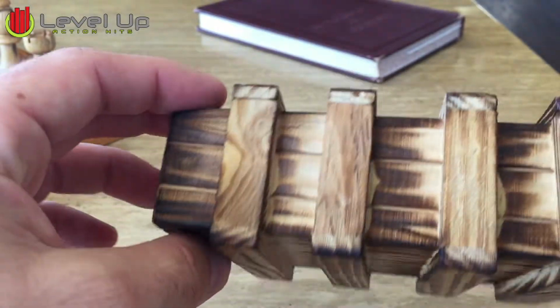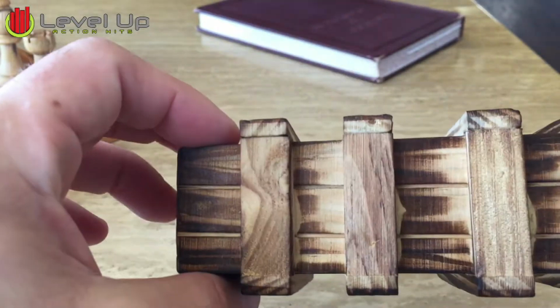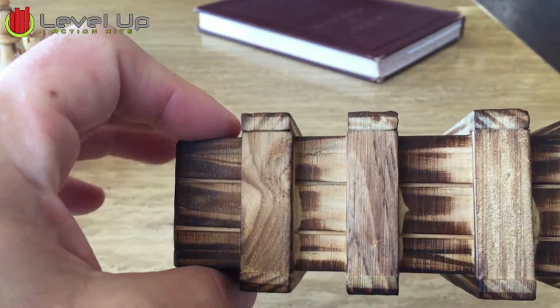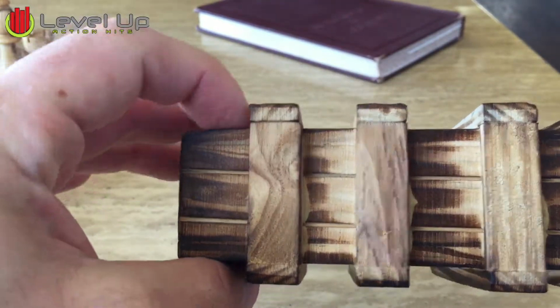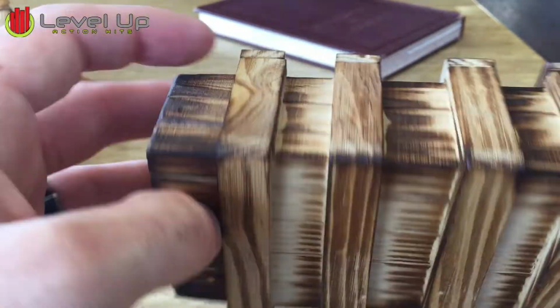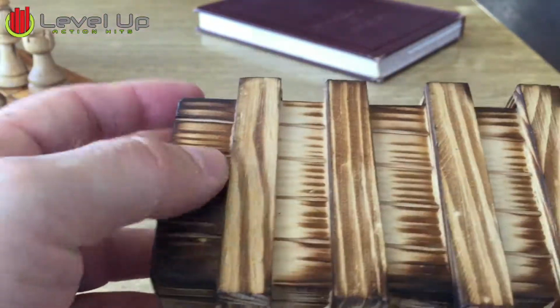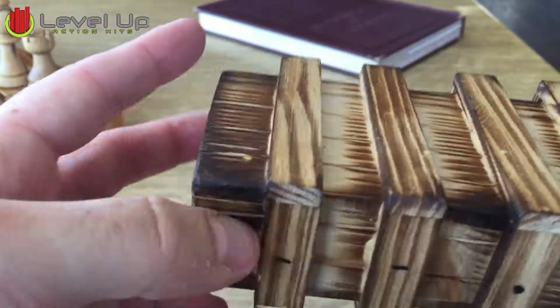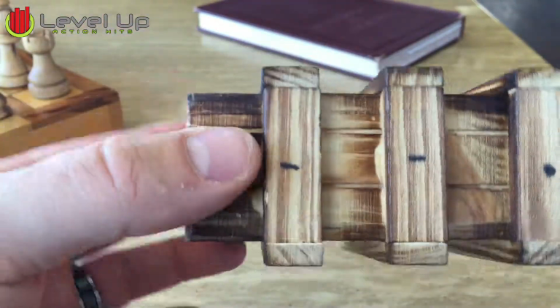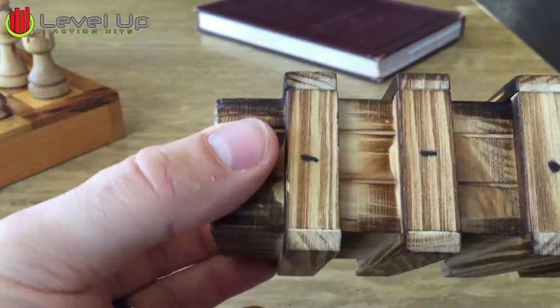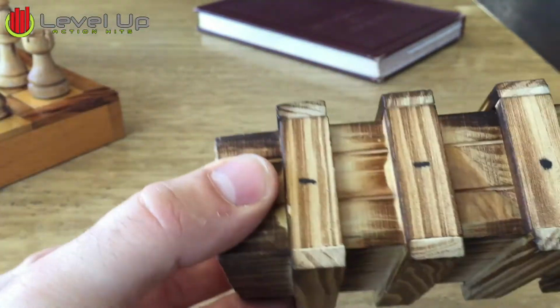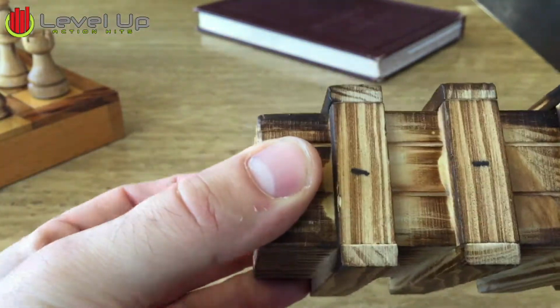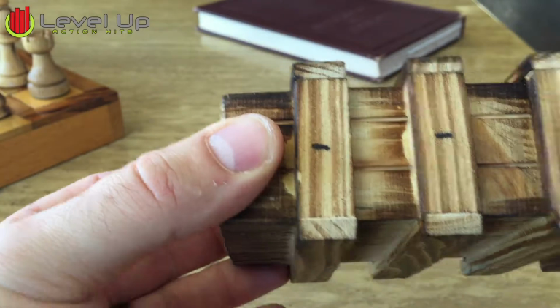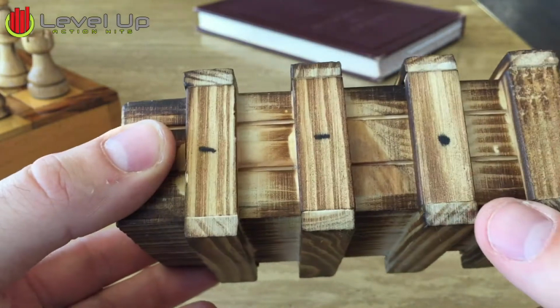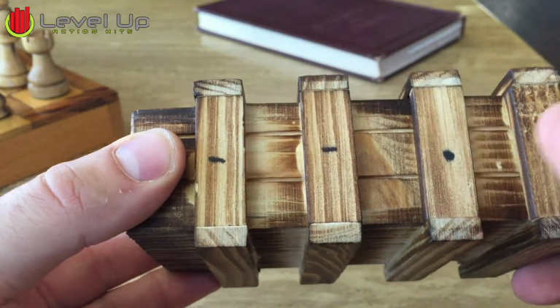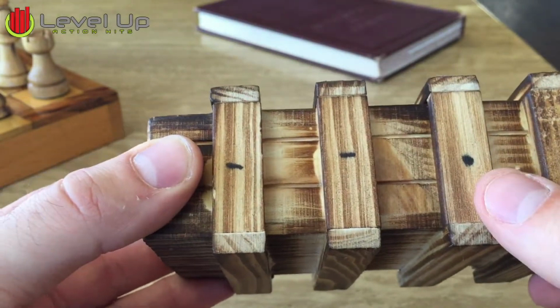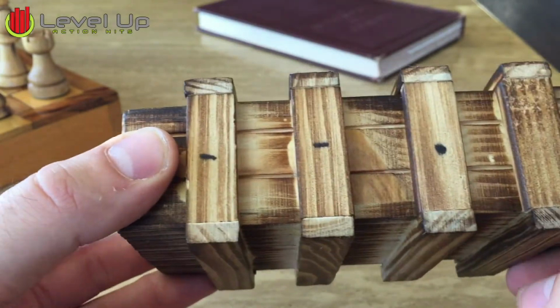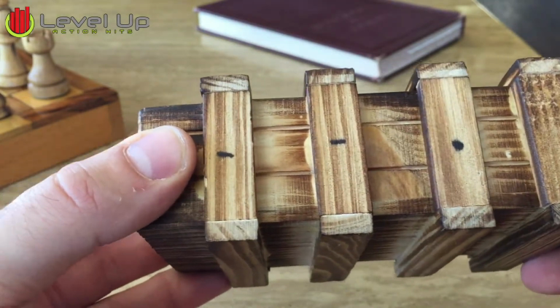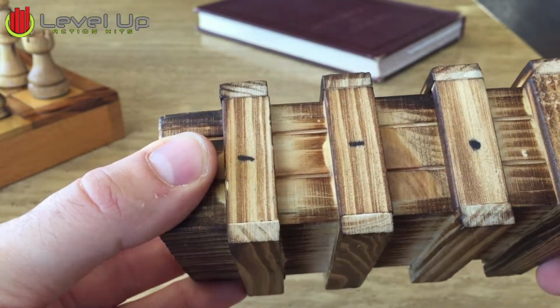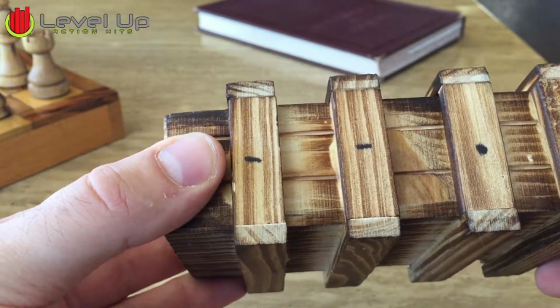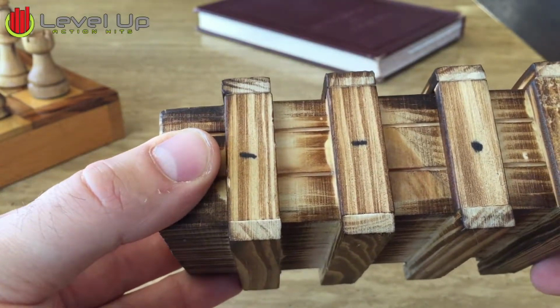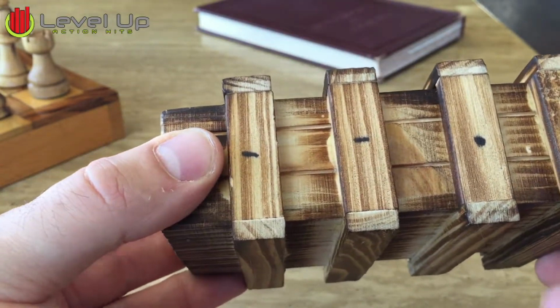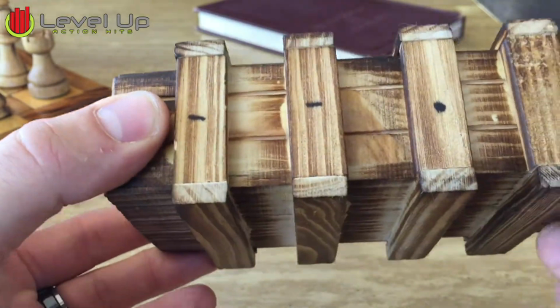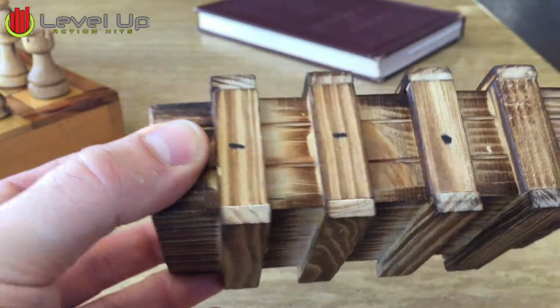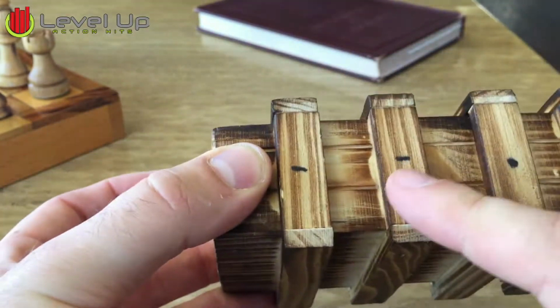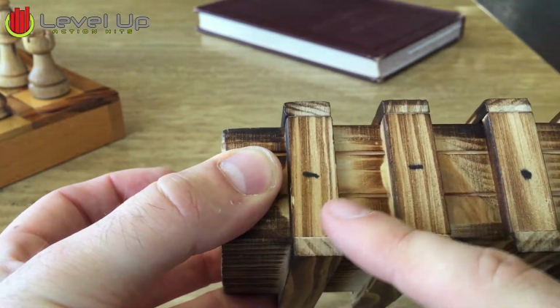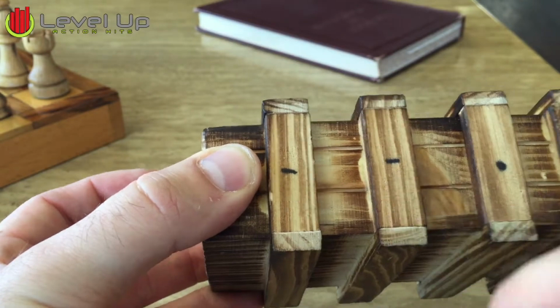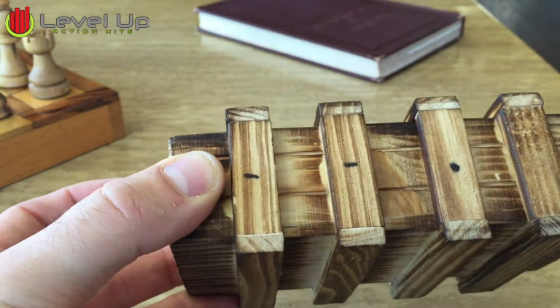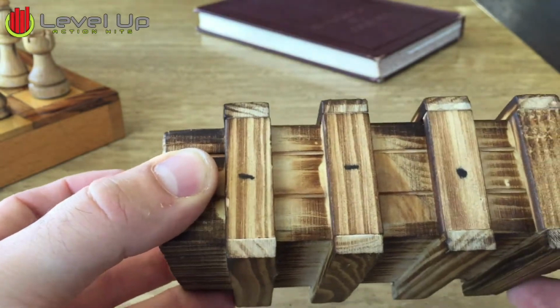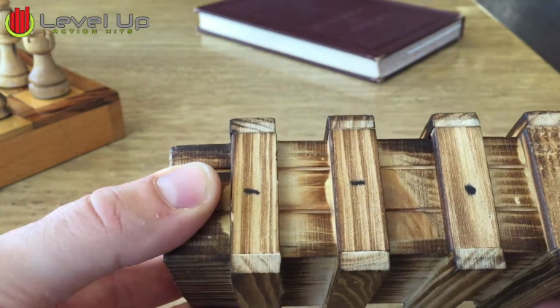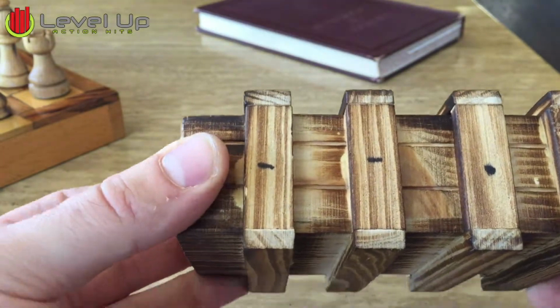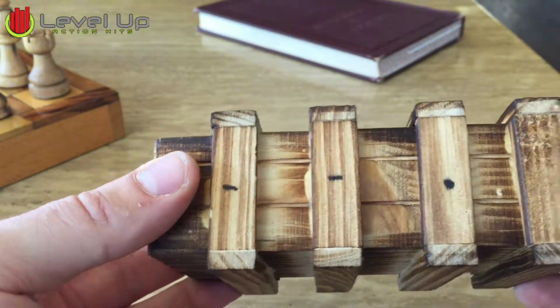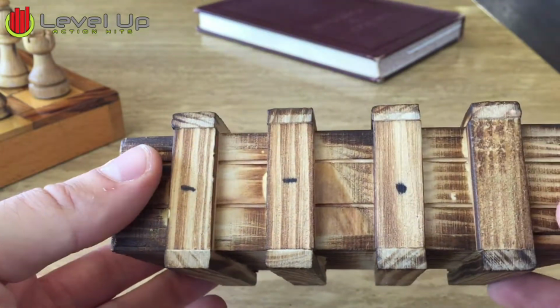With mine, what I did to help the kids out a little bit, I put some markings on the box. I put a dot for the piece that you have to pull out, and then I put a line for the two pieces that you have to use to slide the drawer out.